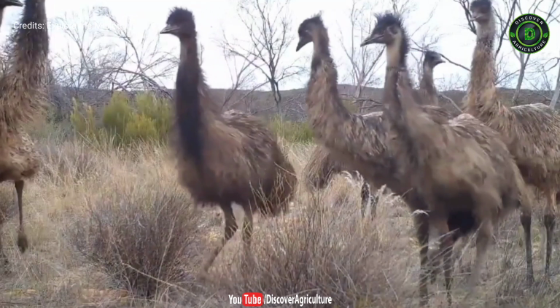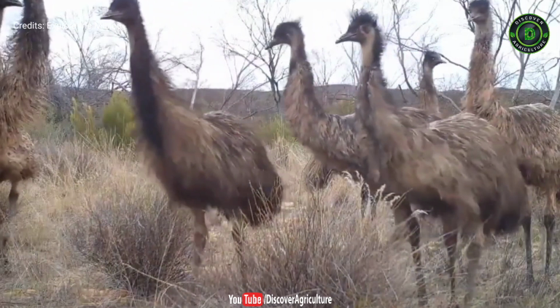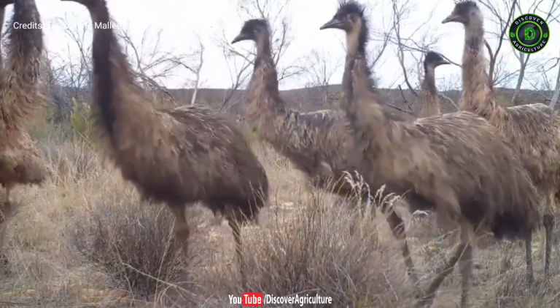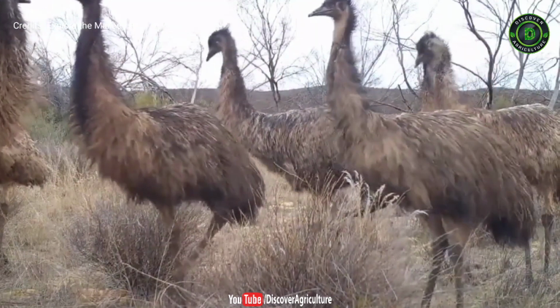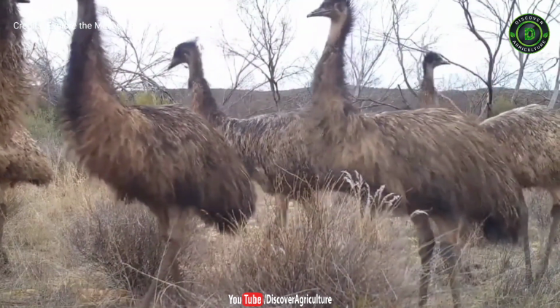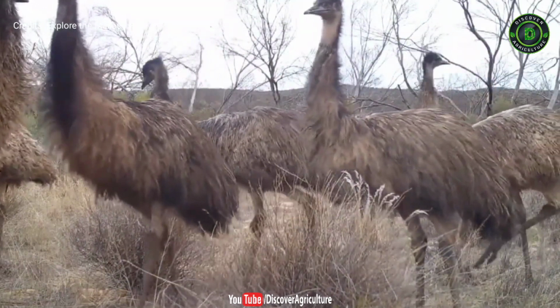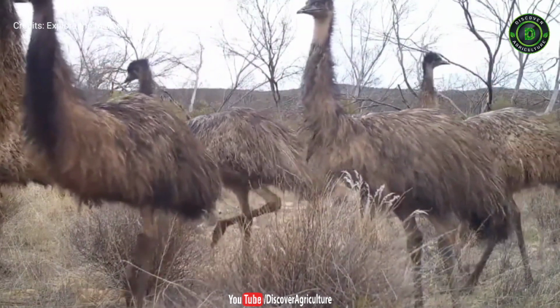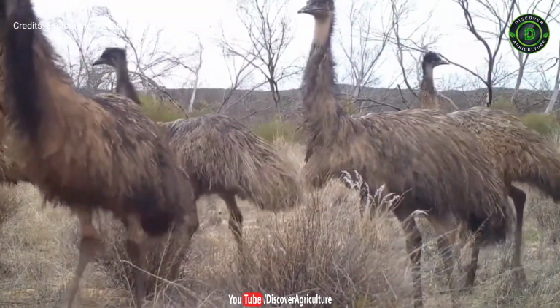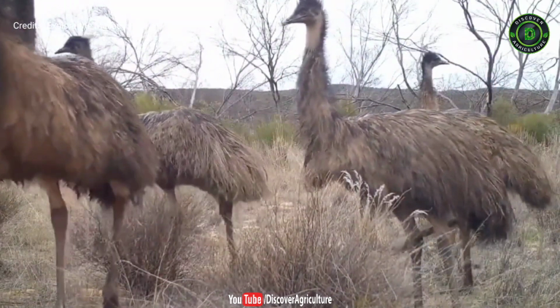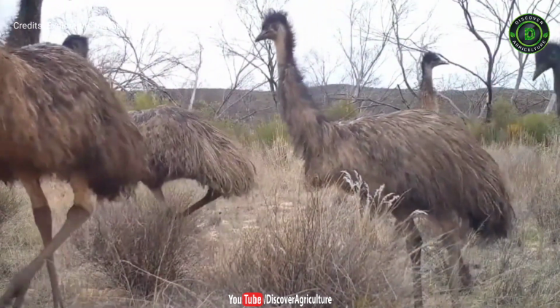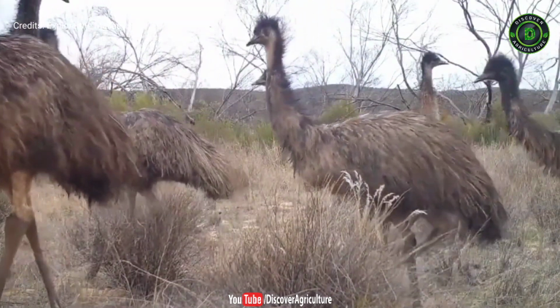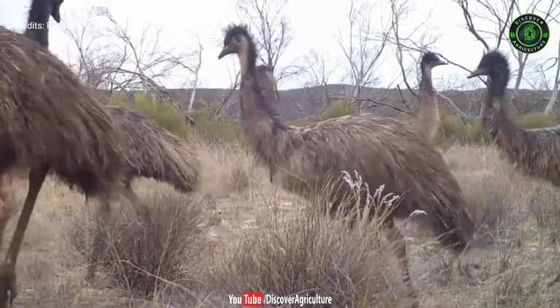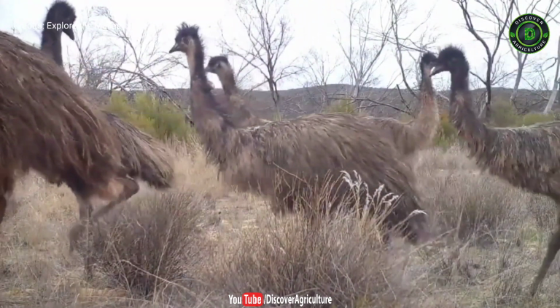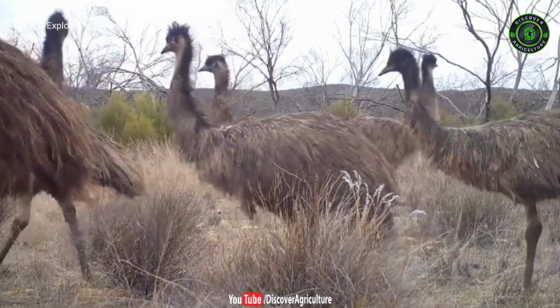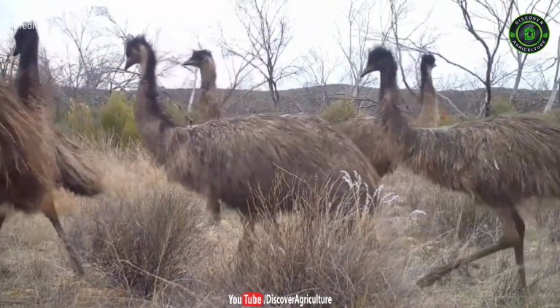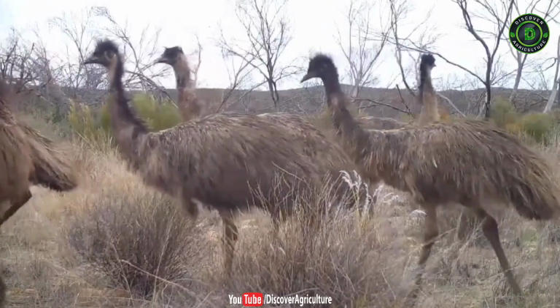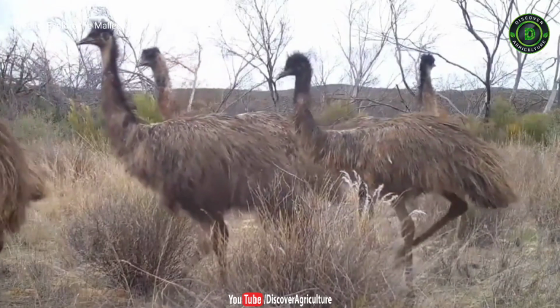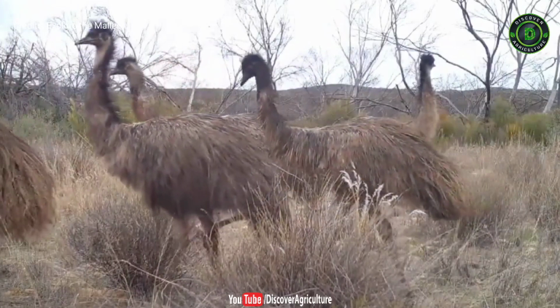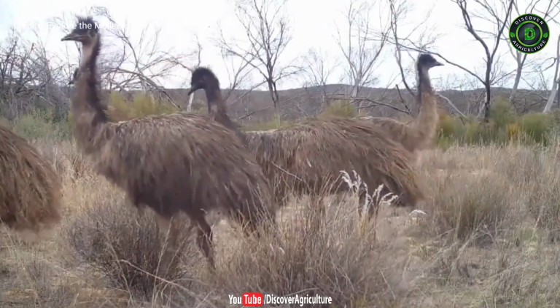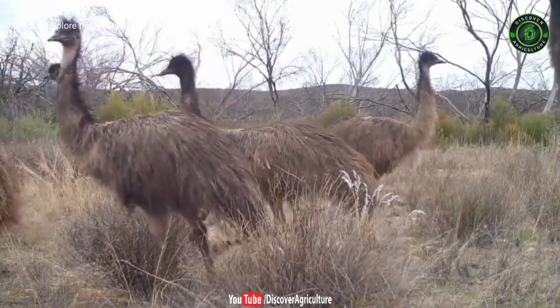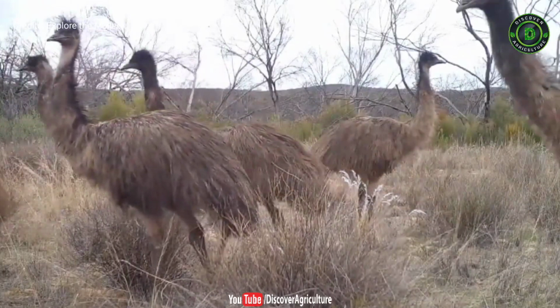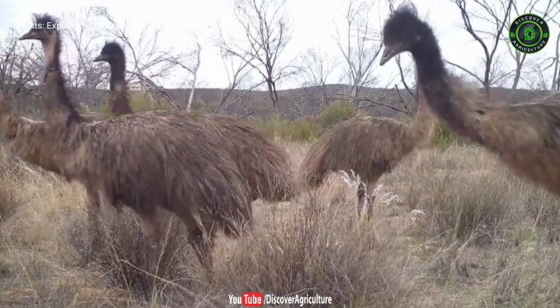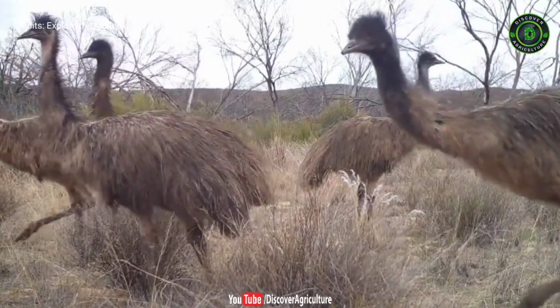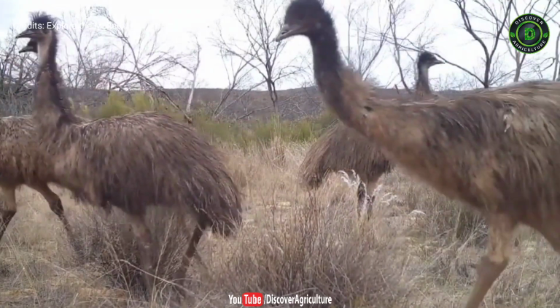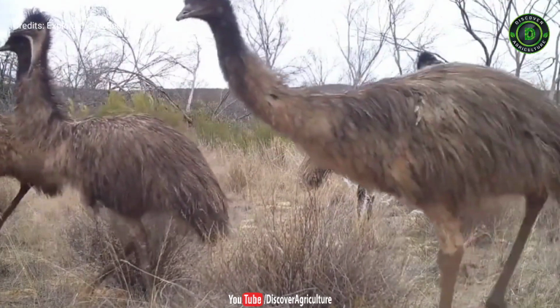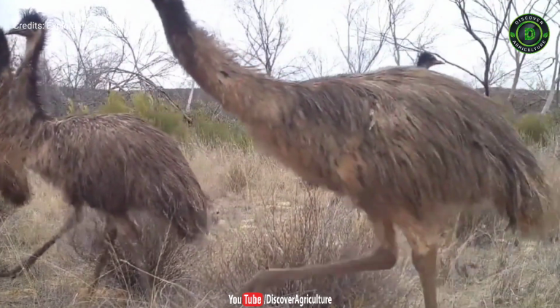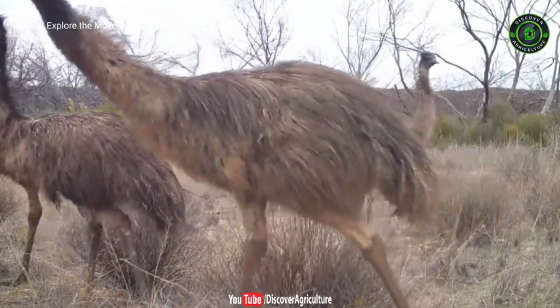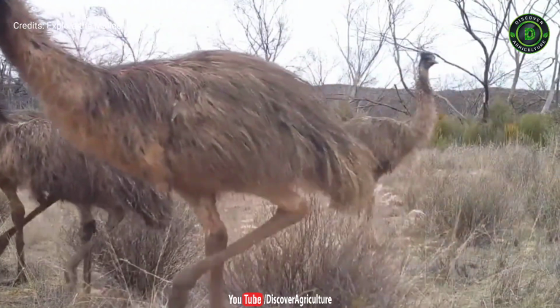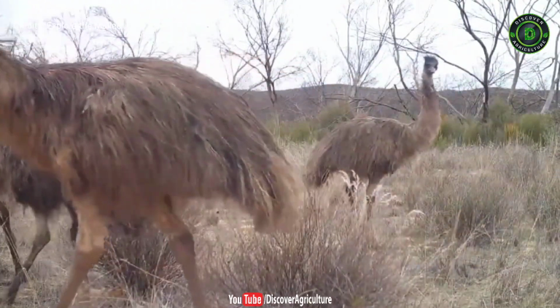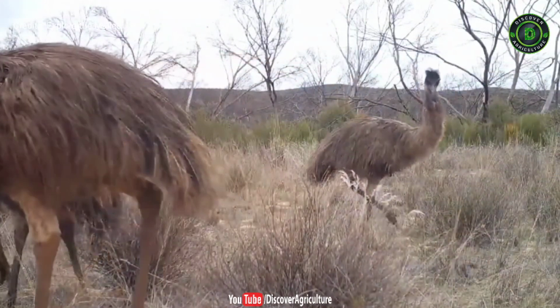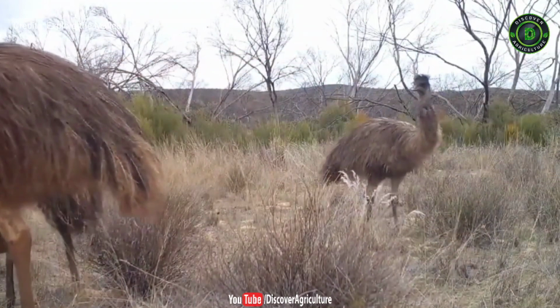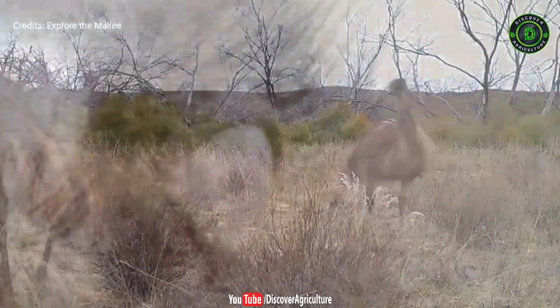First of all, try your local market. You can also sell emu products in the international market. Emu farming is absolutely a very profitable business. Visit some emu farms practically before starting your emu farming business.